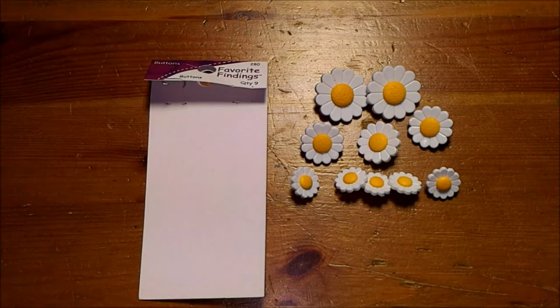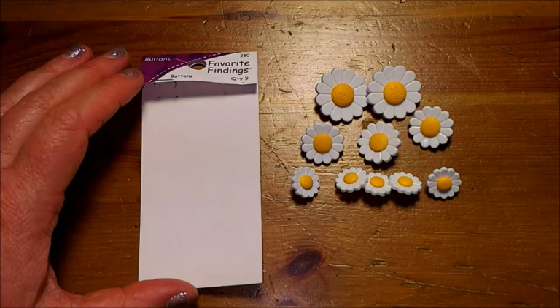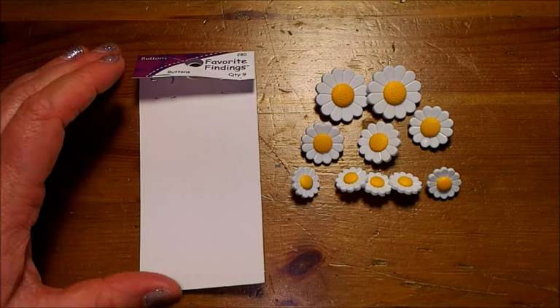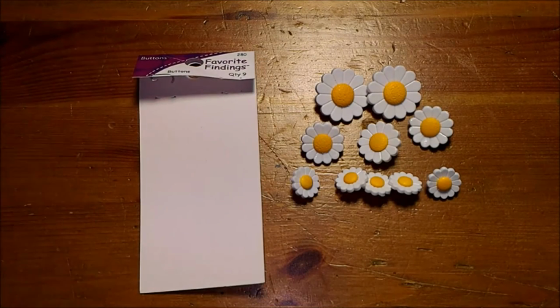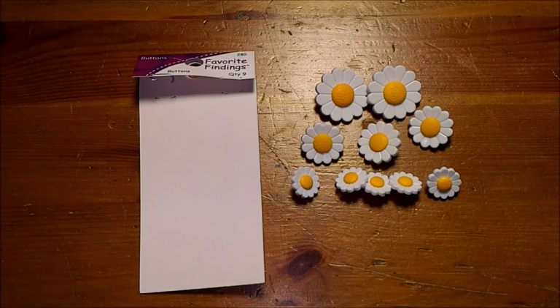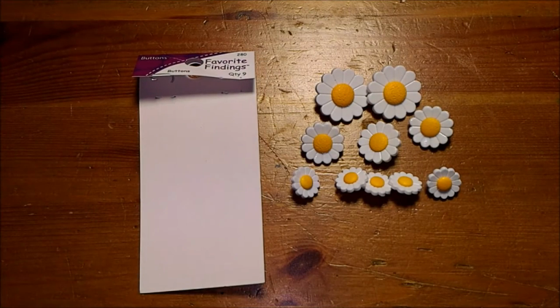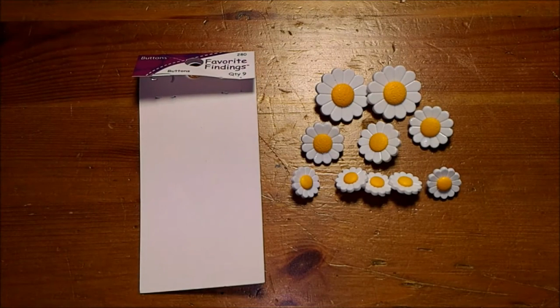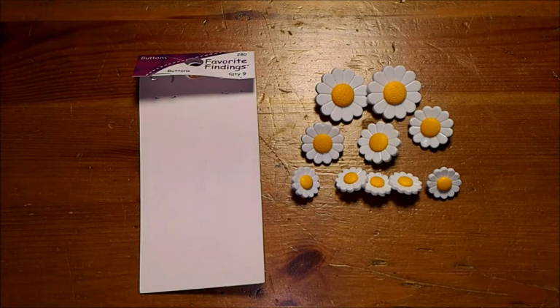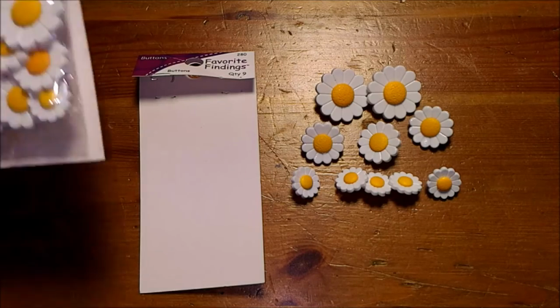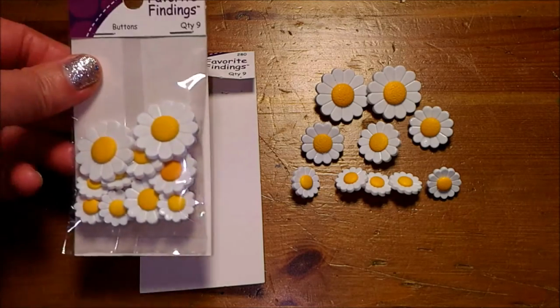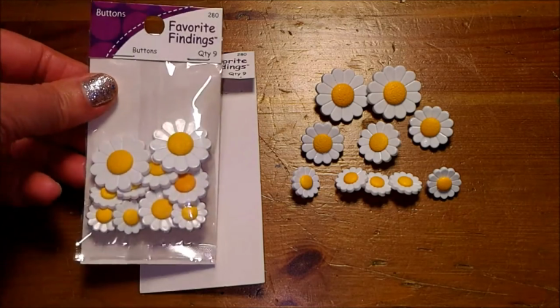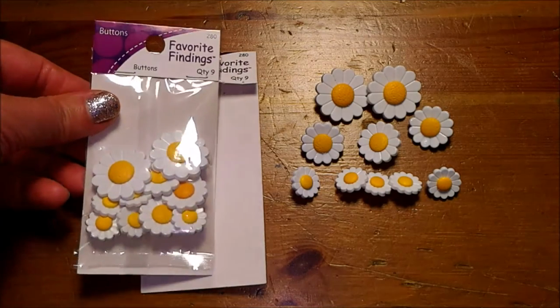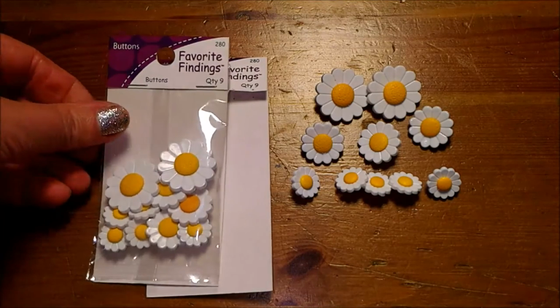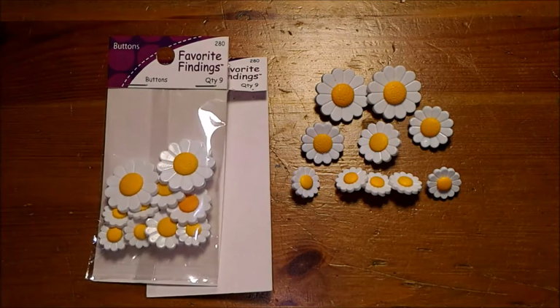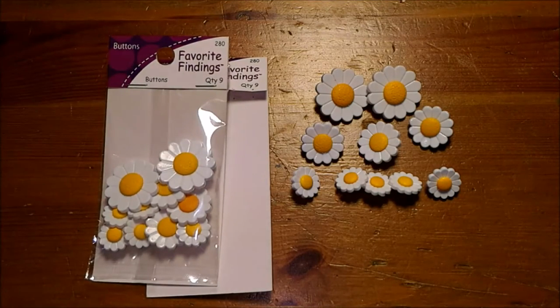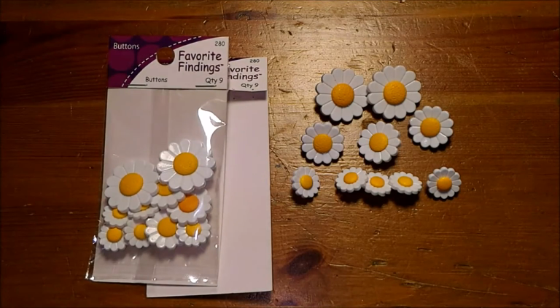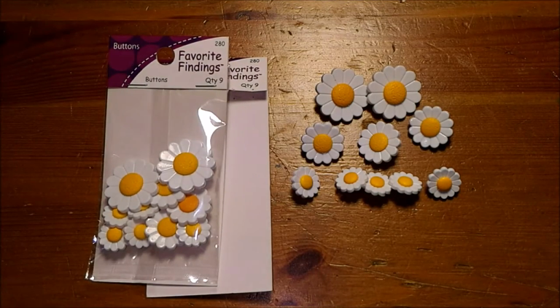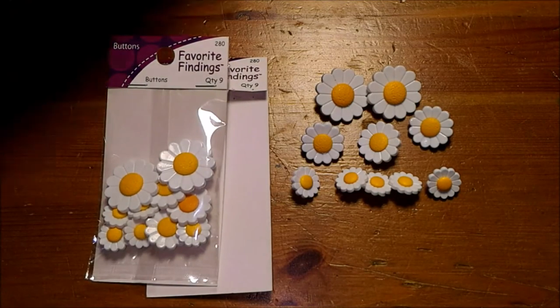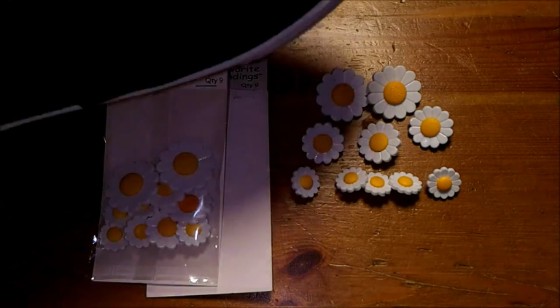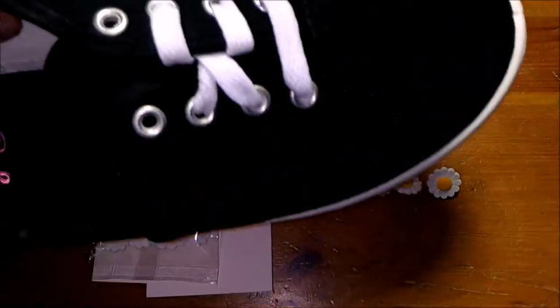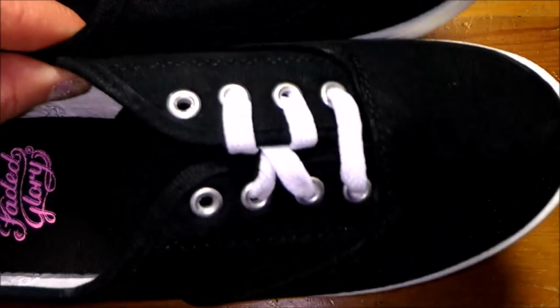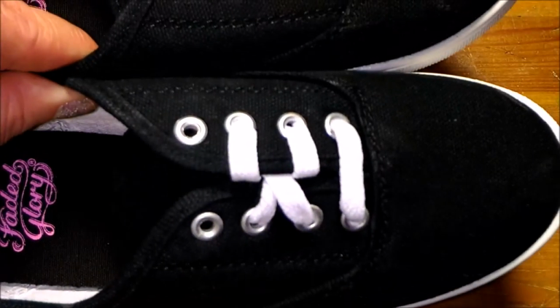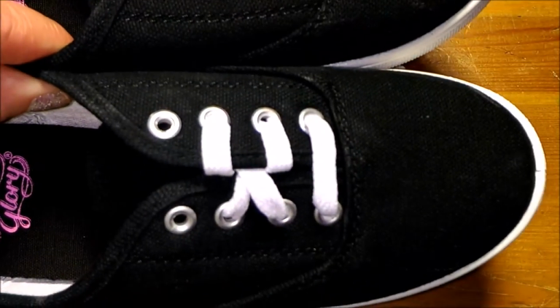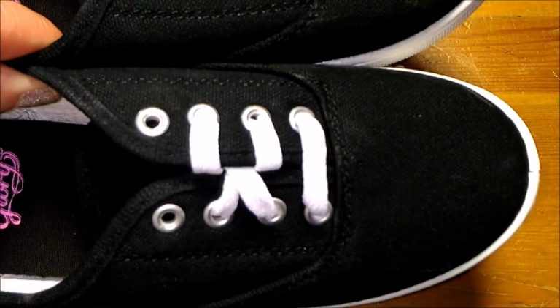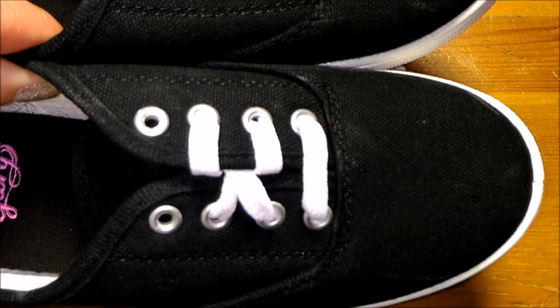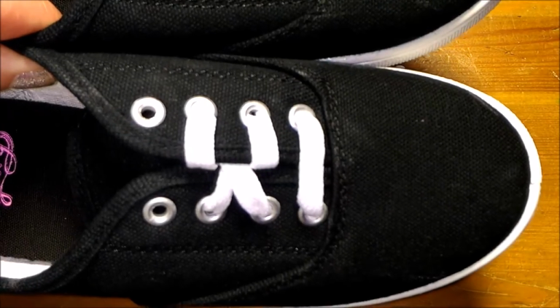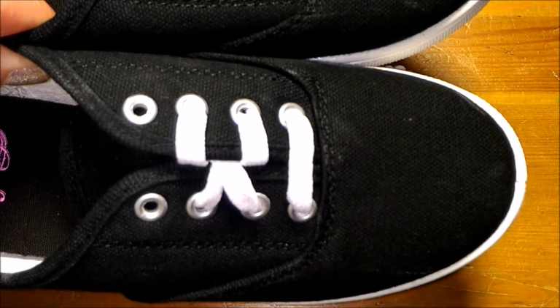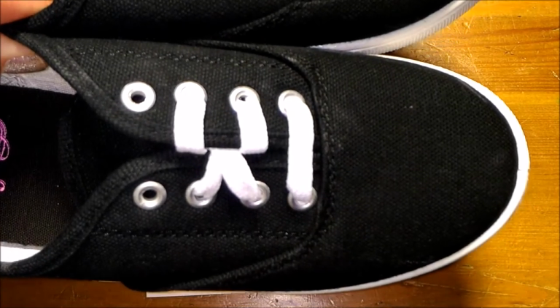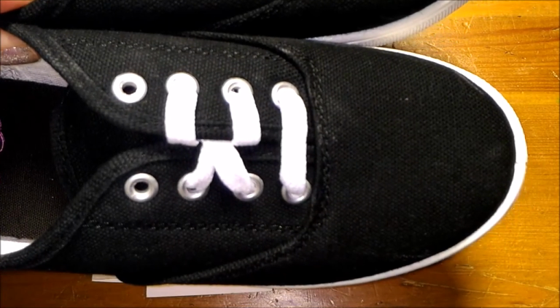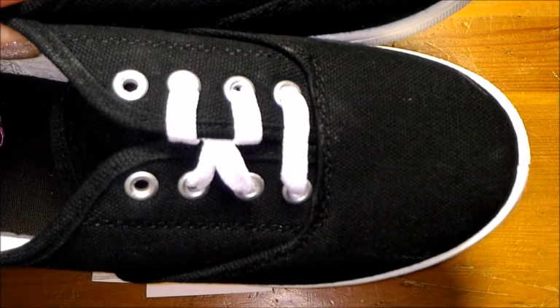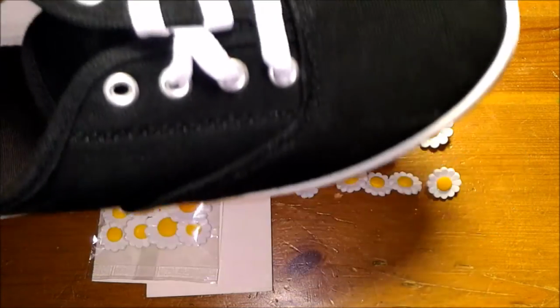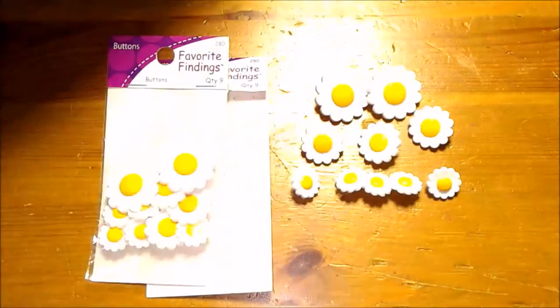In a follow-up video, we will be sewing these sunflower buttons onto black canvas shoes. So be sure to watch that video as well.